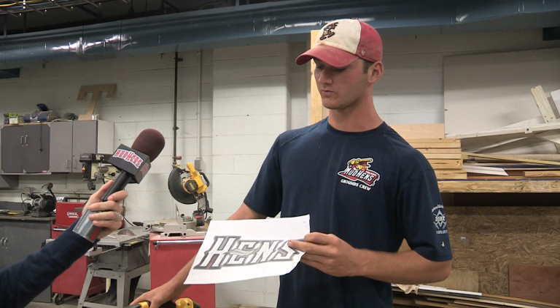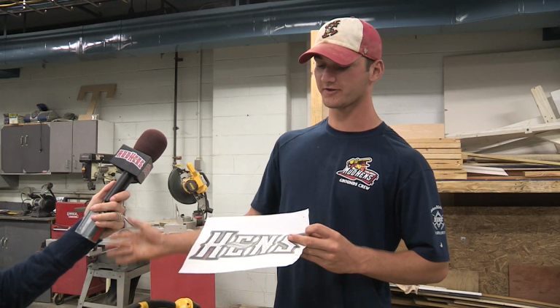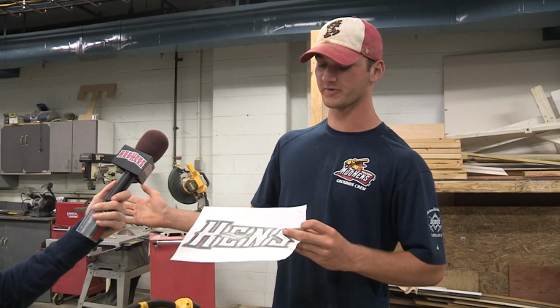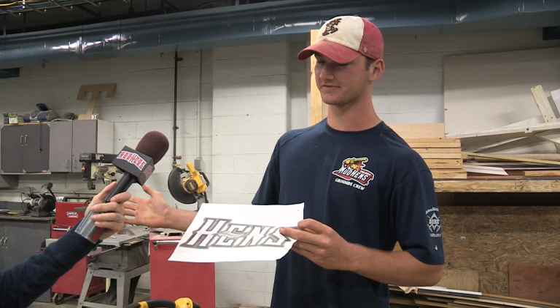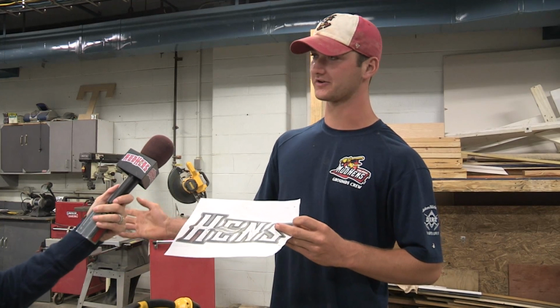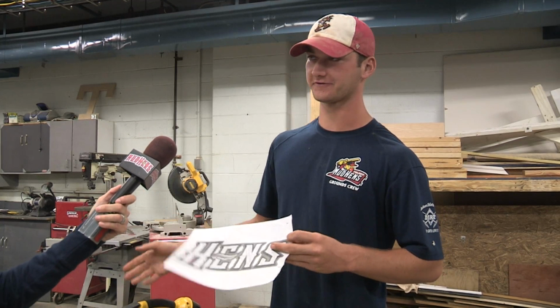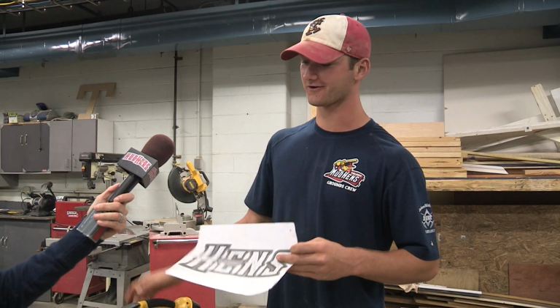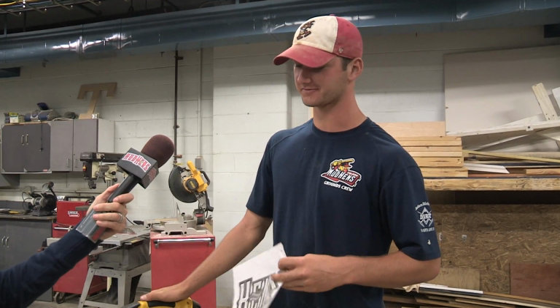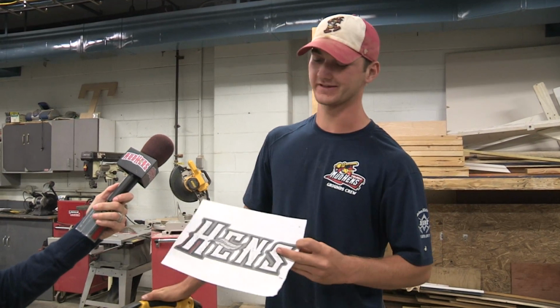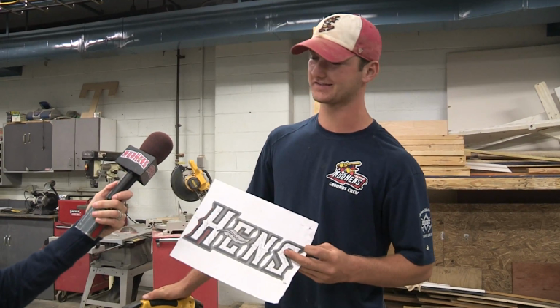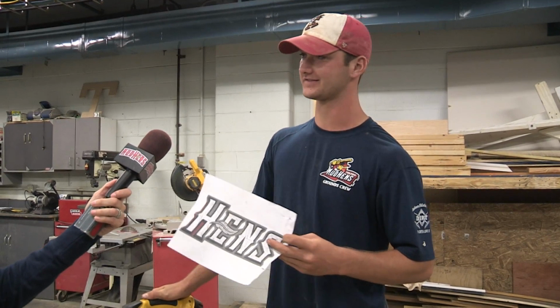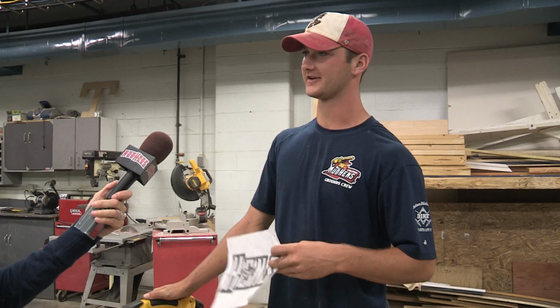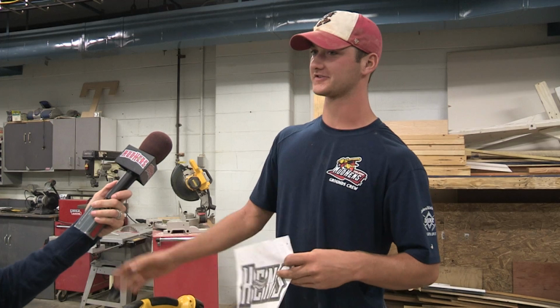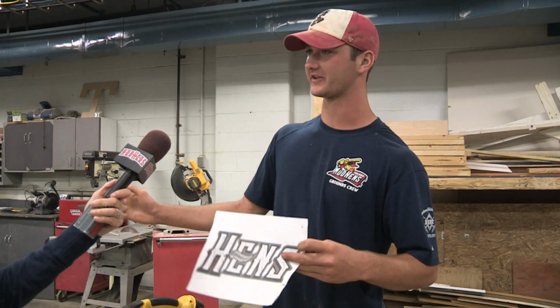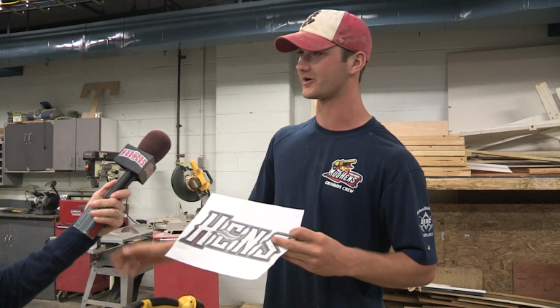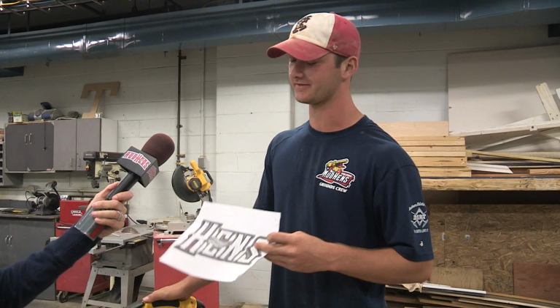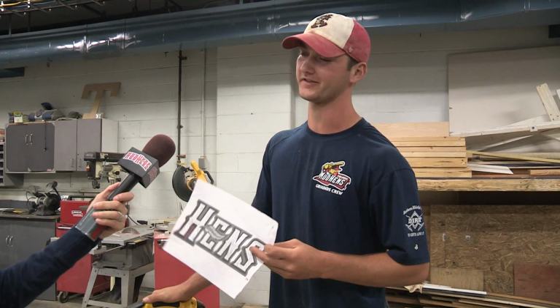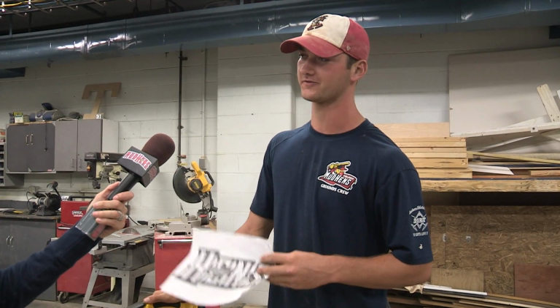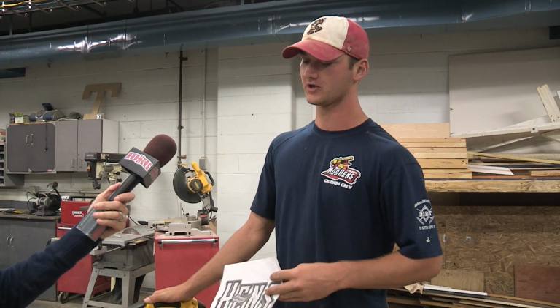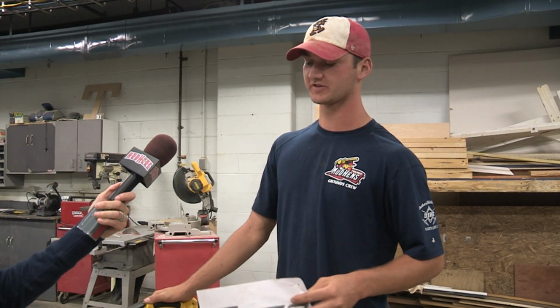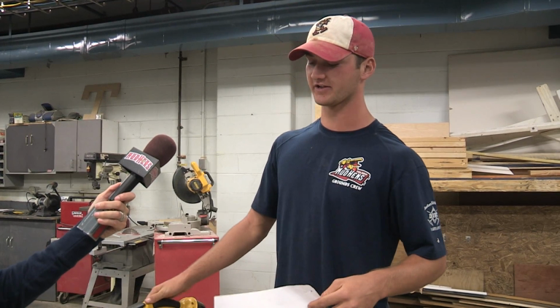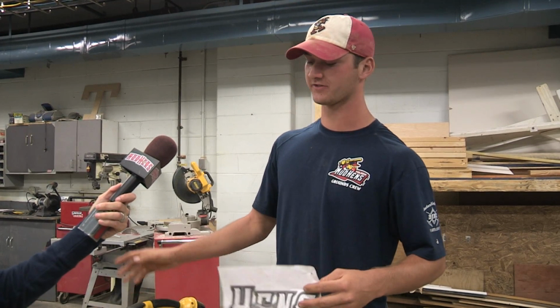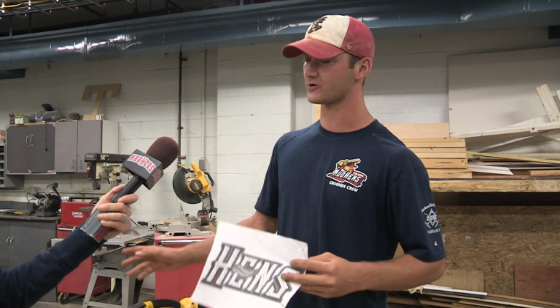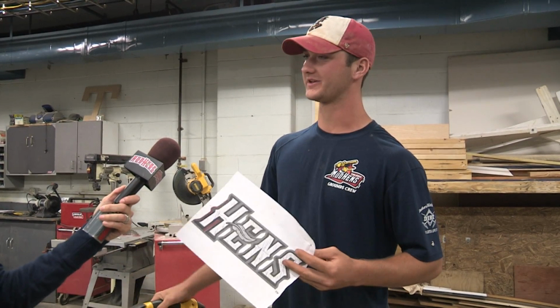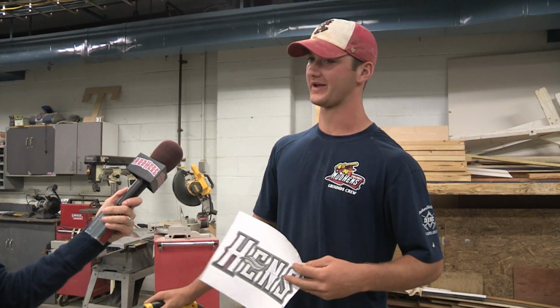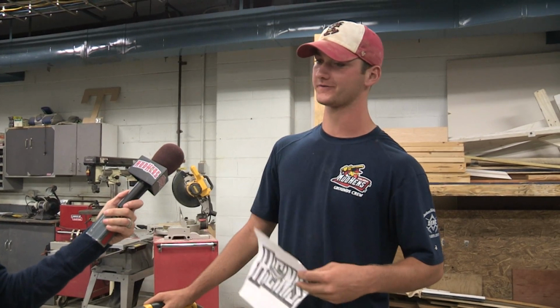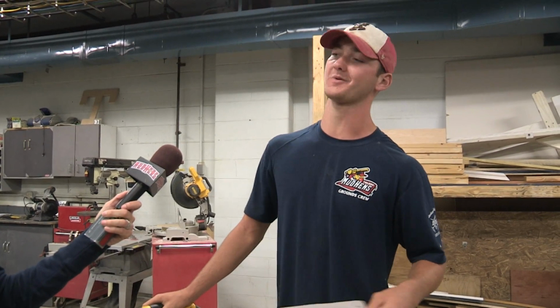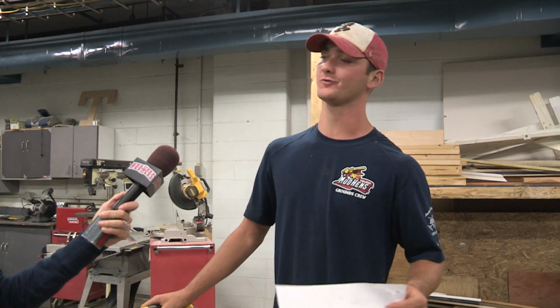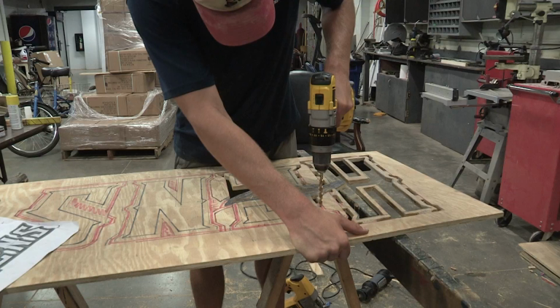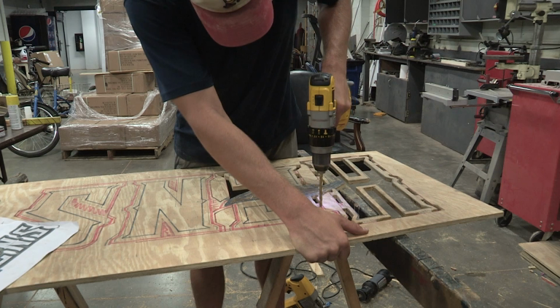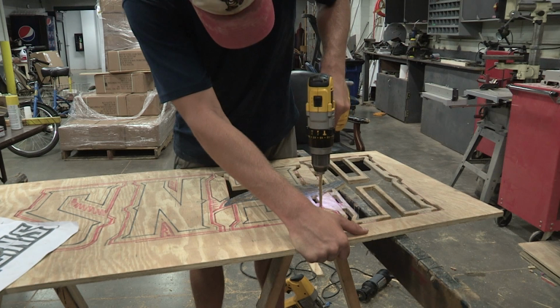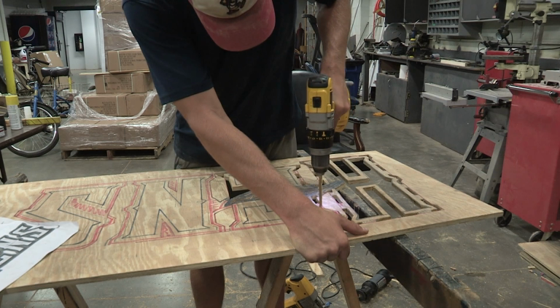With all the Mud Hens logos — the different logos like the regular Mud Hen and the feather — we just kind of ran through what would be the best for behind home plate, what would be the biggest but not too big.